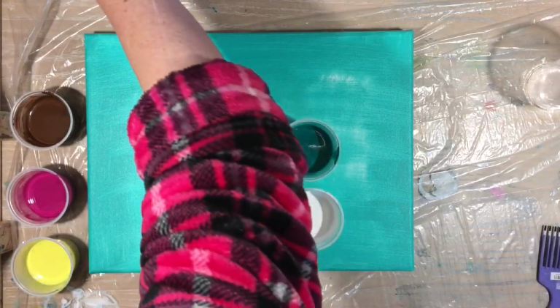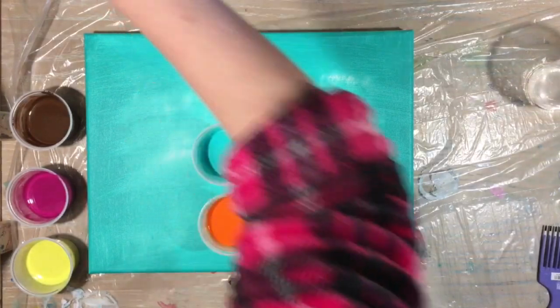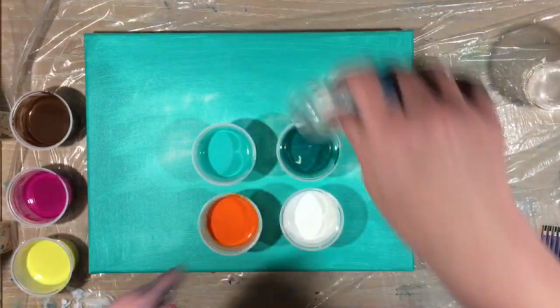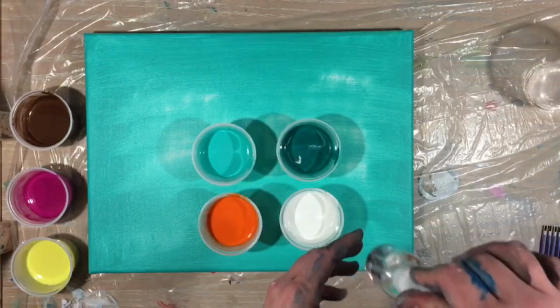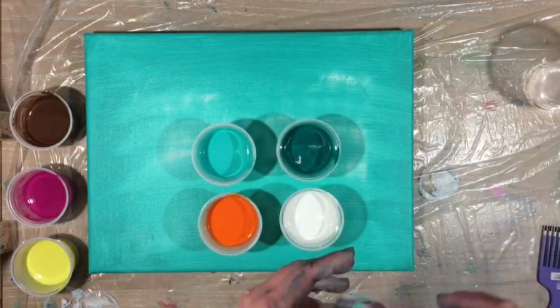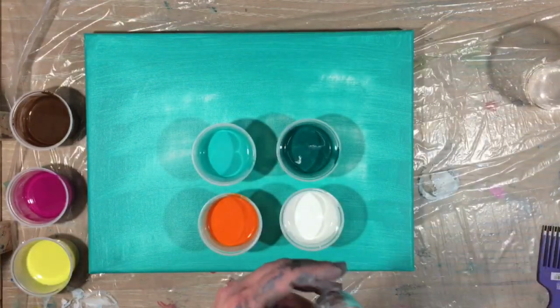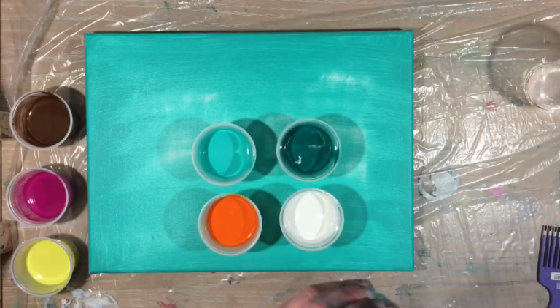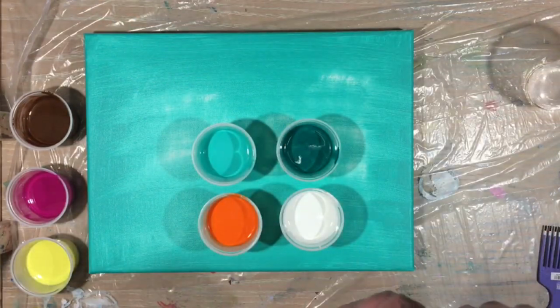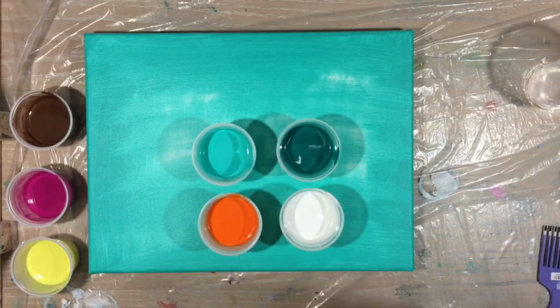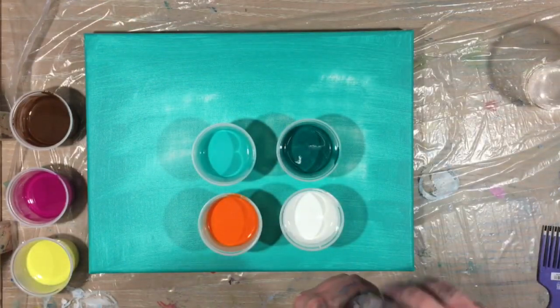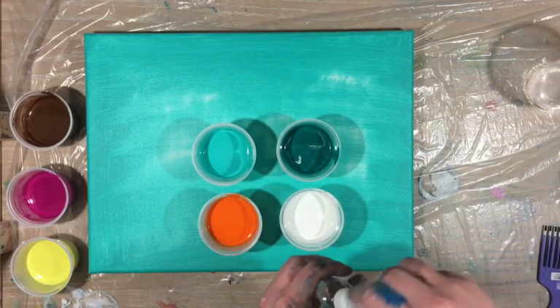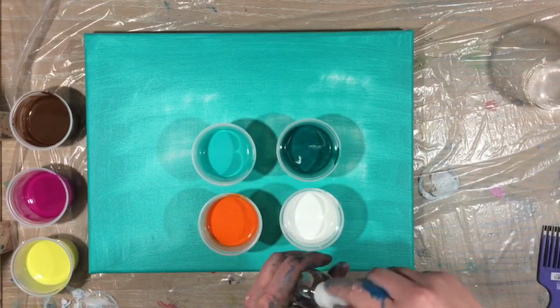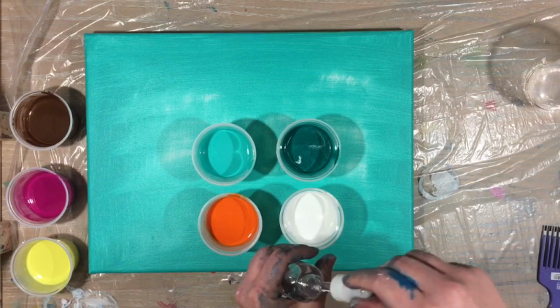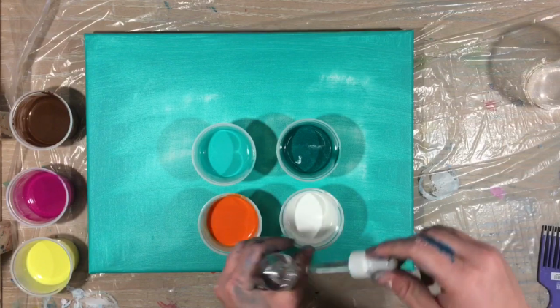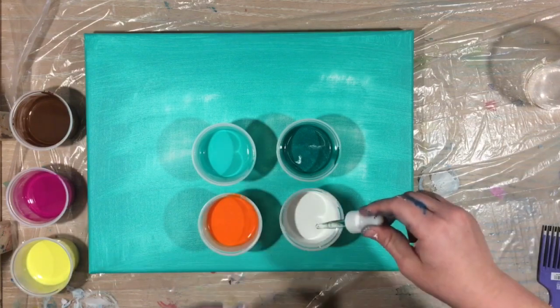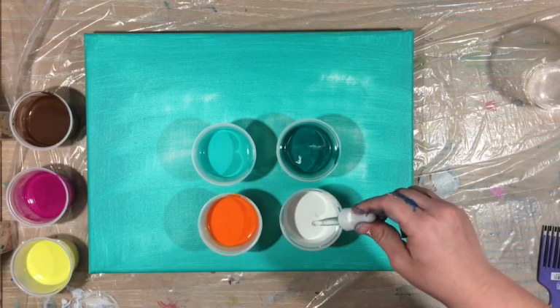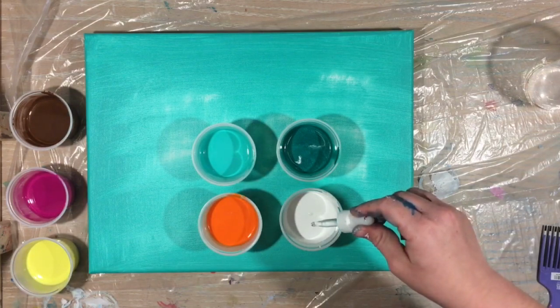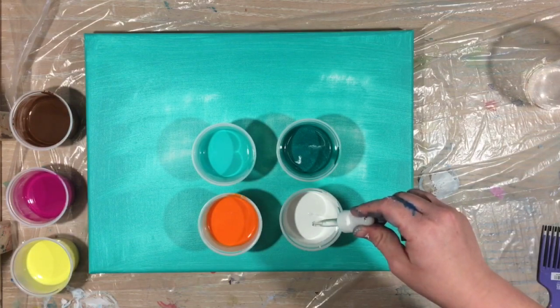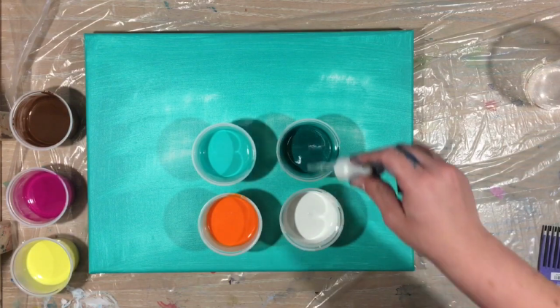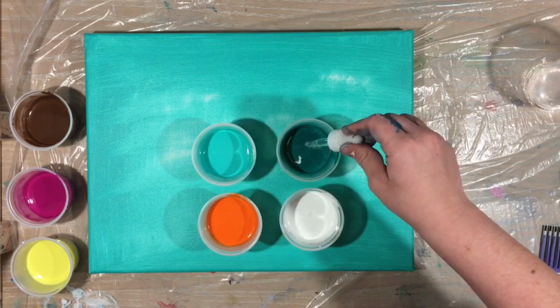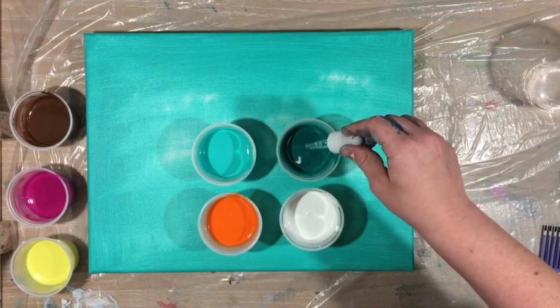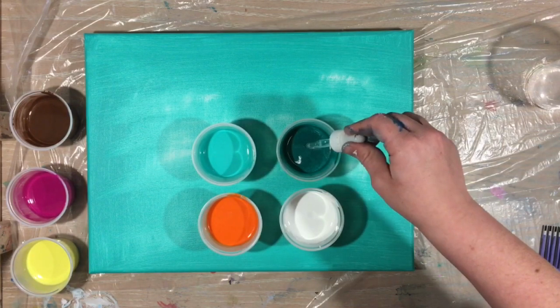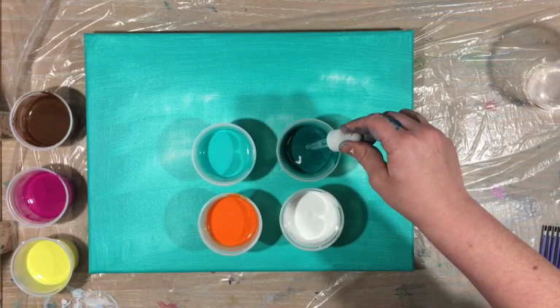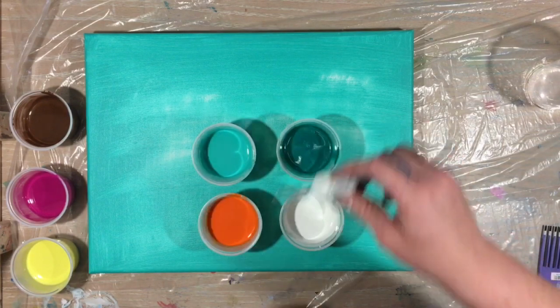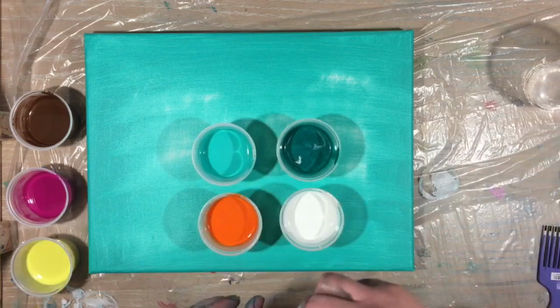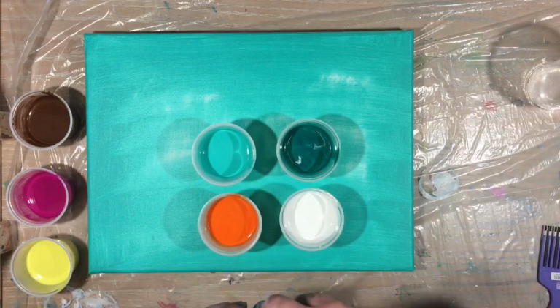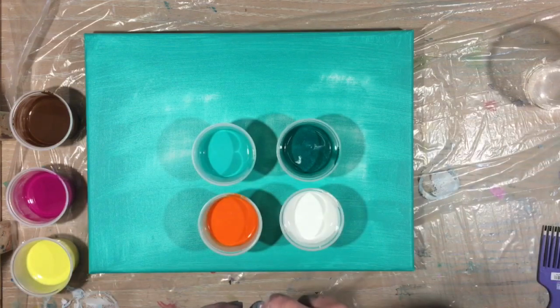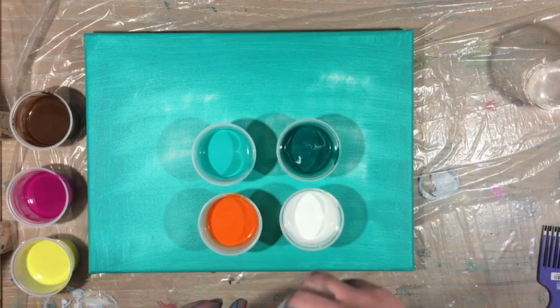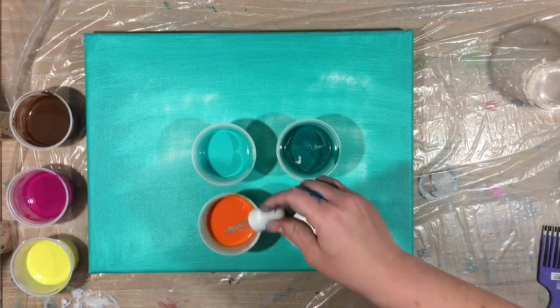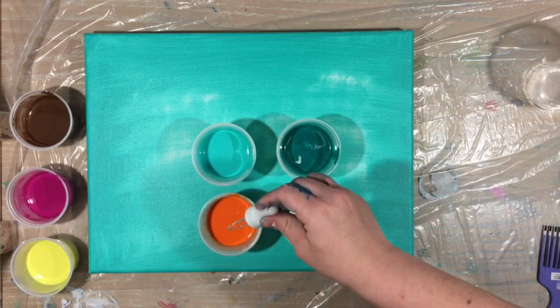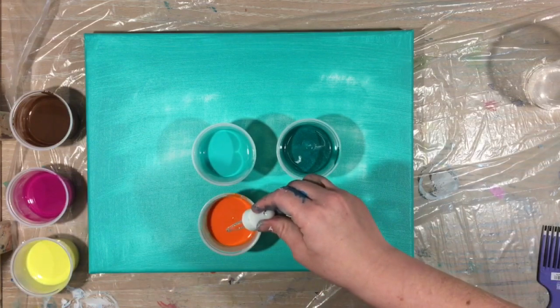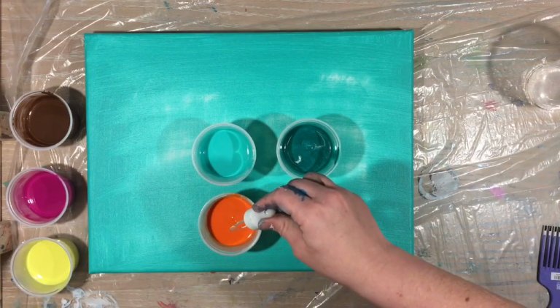I've decided I'm only going to put dimethicone in four of the colors. Cosmetic grade pure dimethicone — I keep it in a dropper — and I'm going to put two drops in each of these colors. One, two. One, two. One, two.